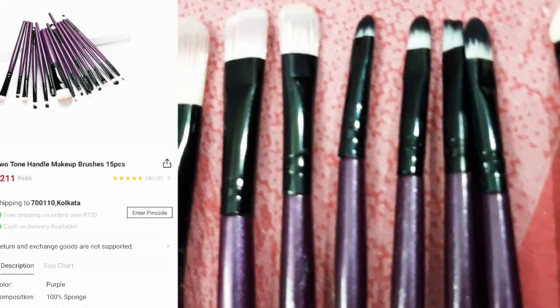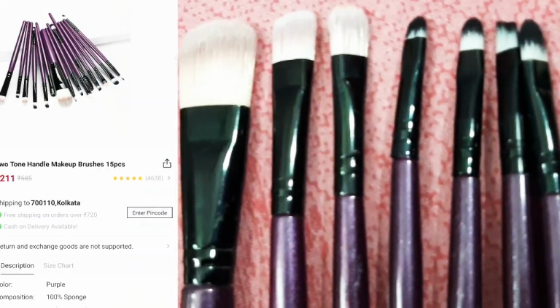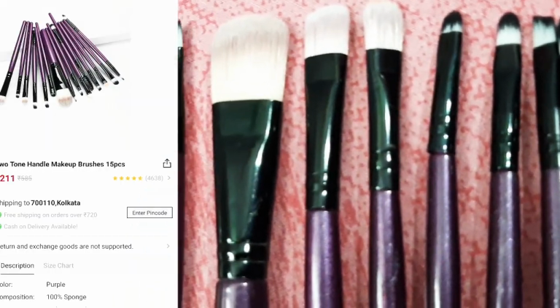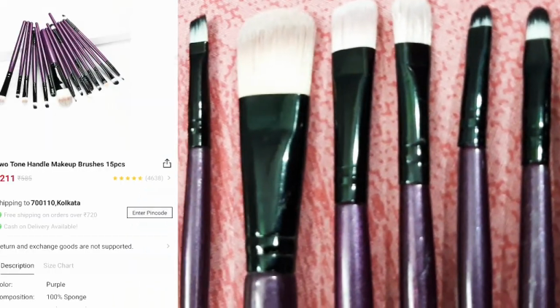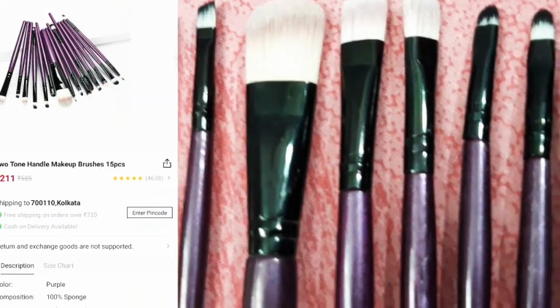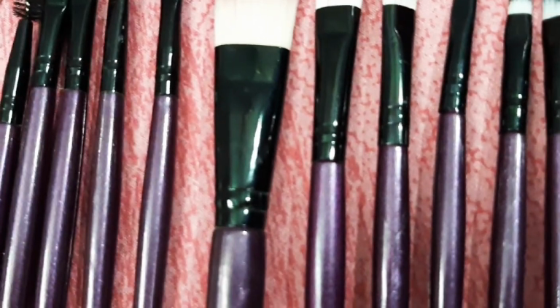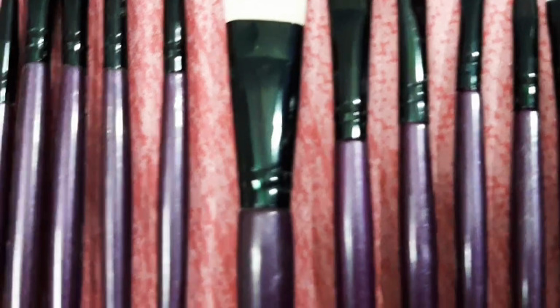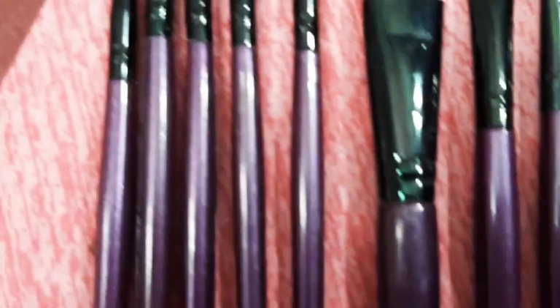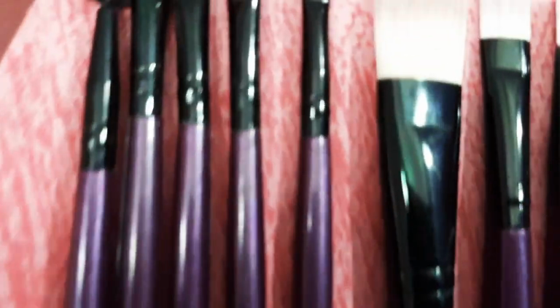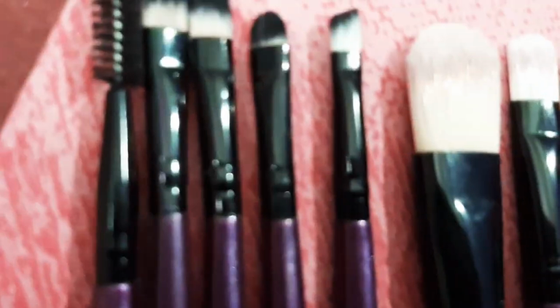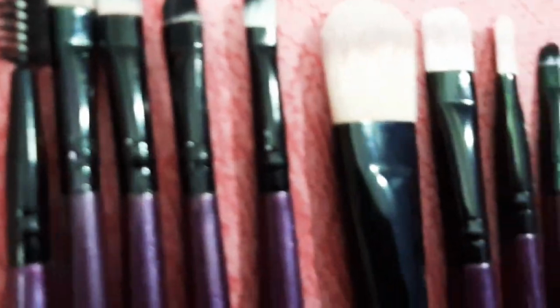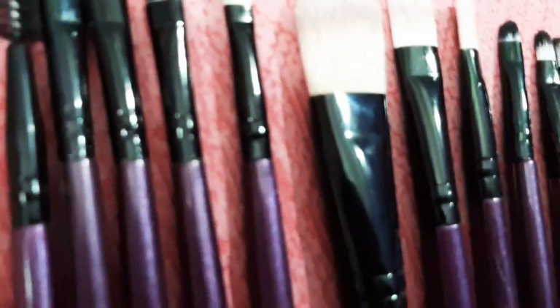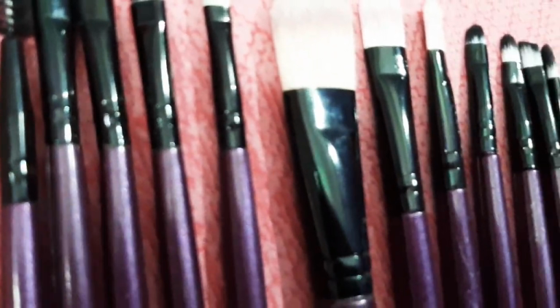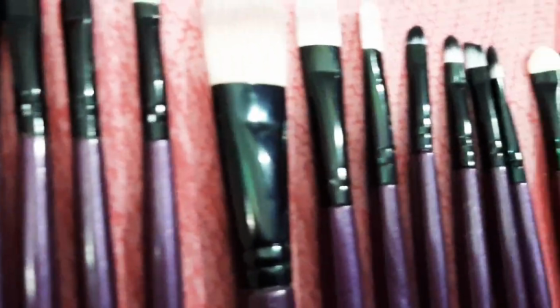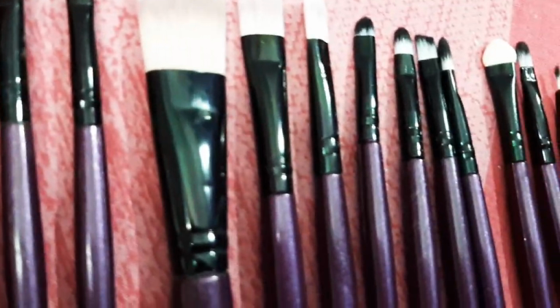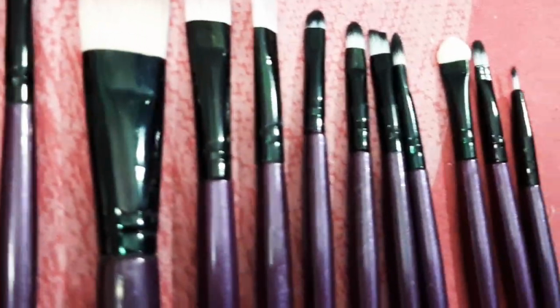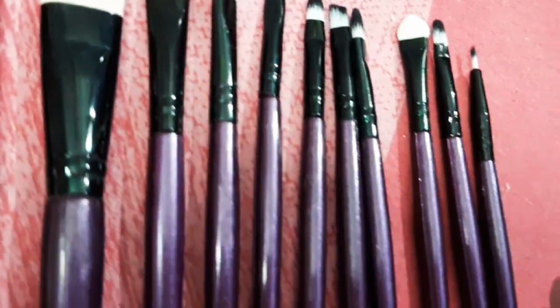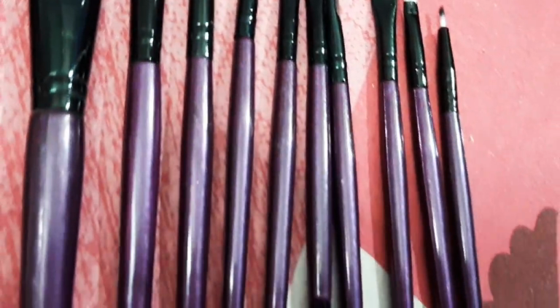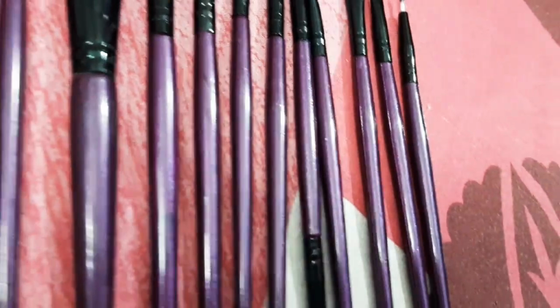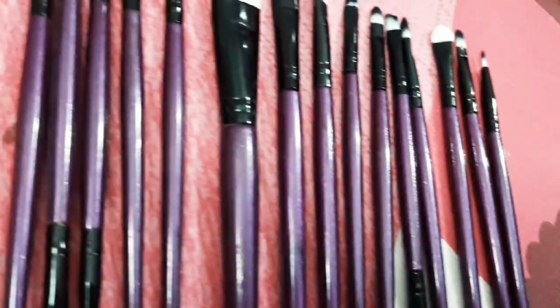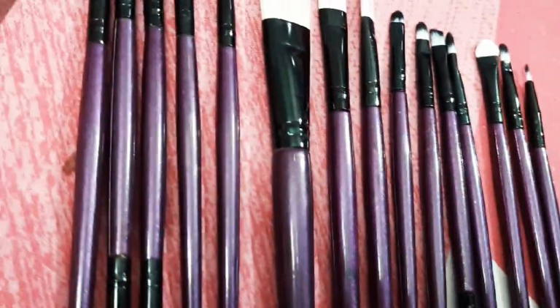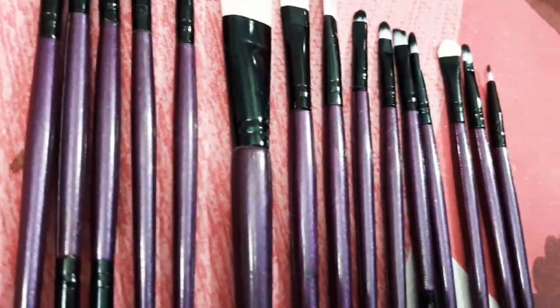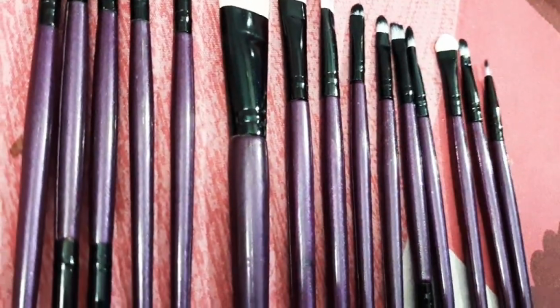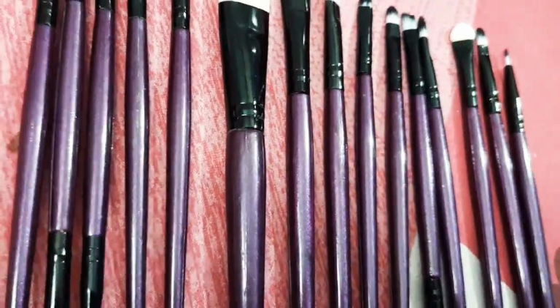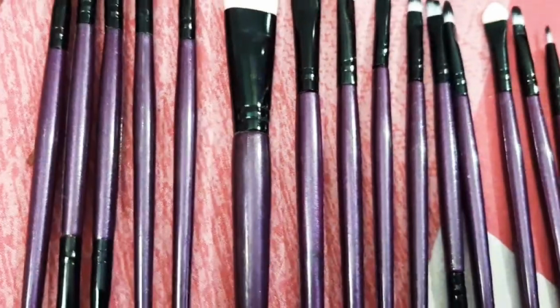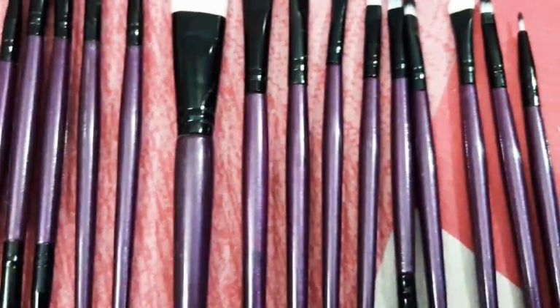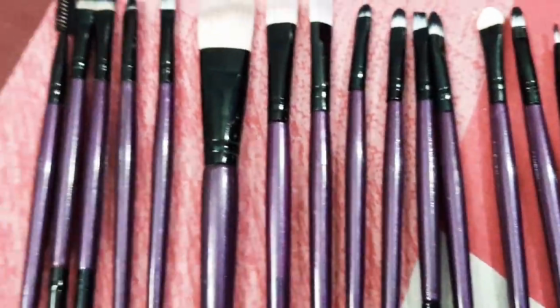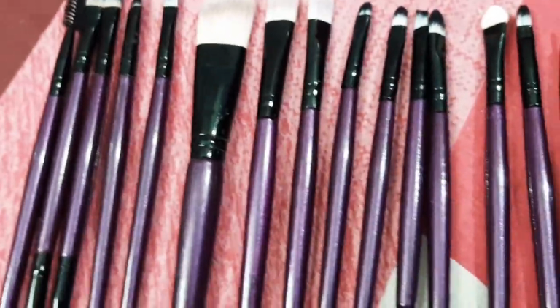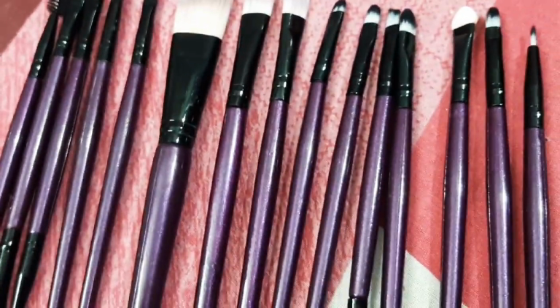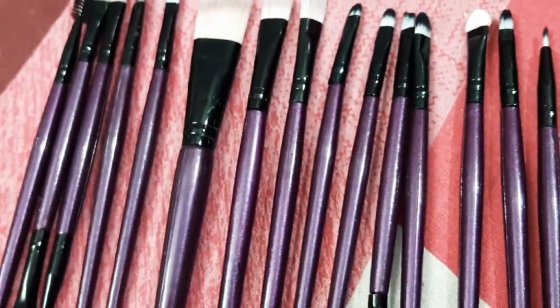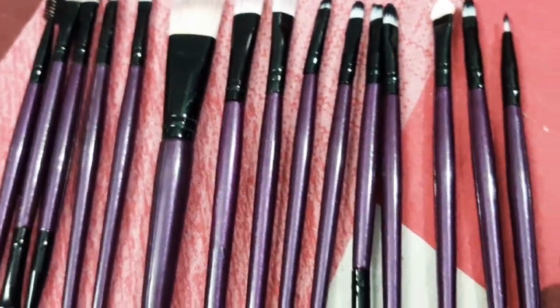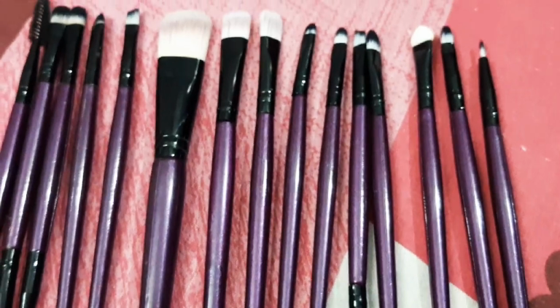Going to the accessories zone. I bought this two-tone hundred-piece makeup brush set and it cost me 169 I guess. As I said before, I'm not a makeup artist but I love to do makeup, so it's very useful for learners.